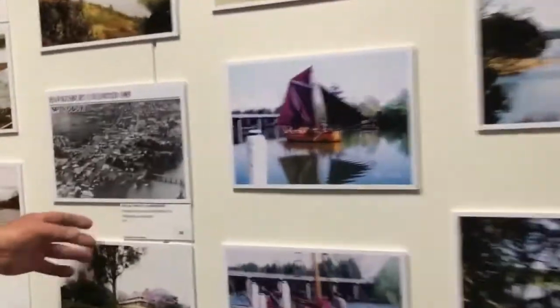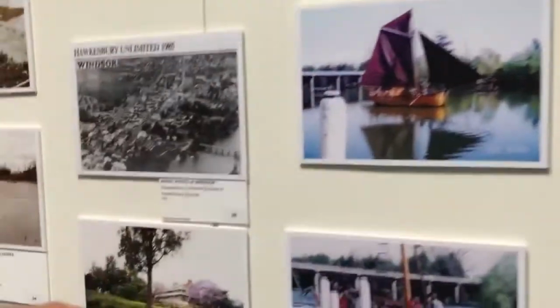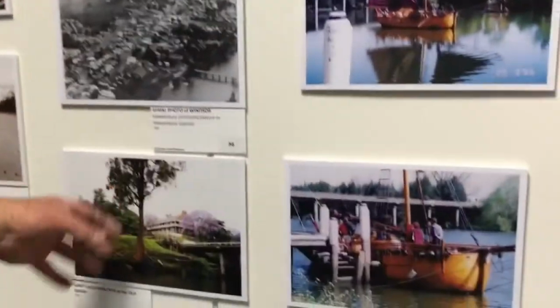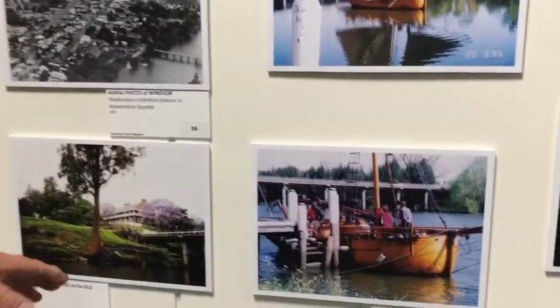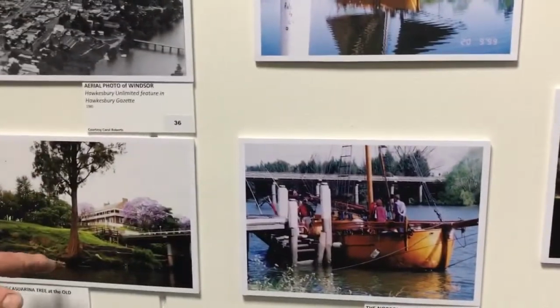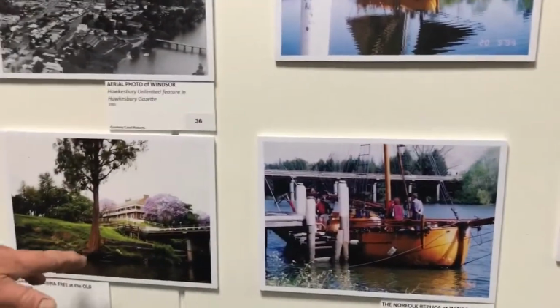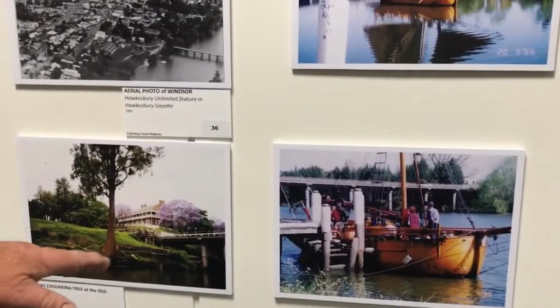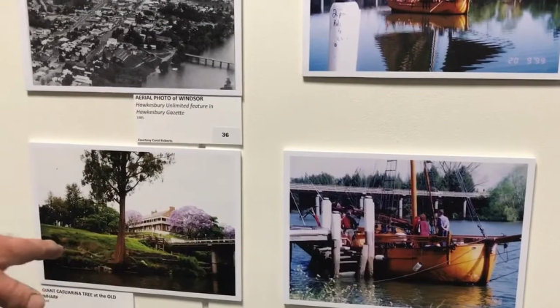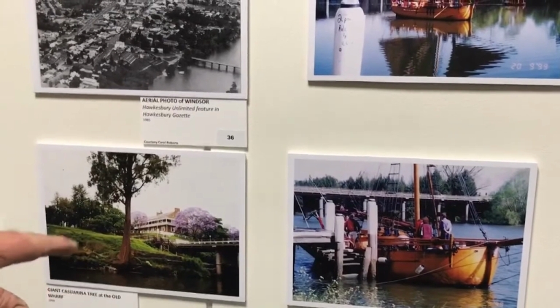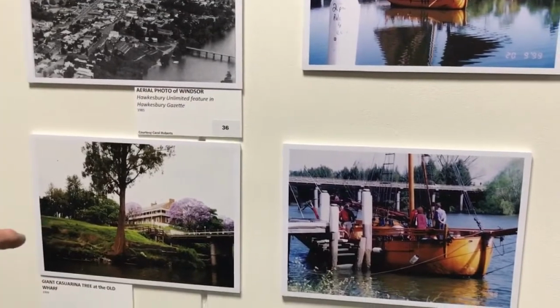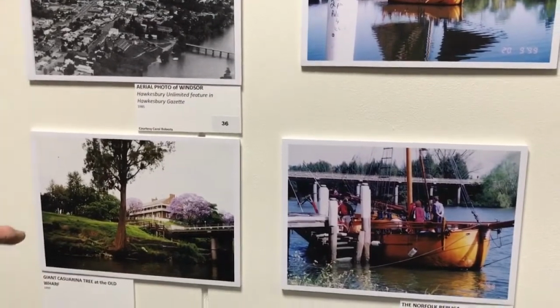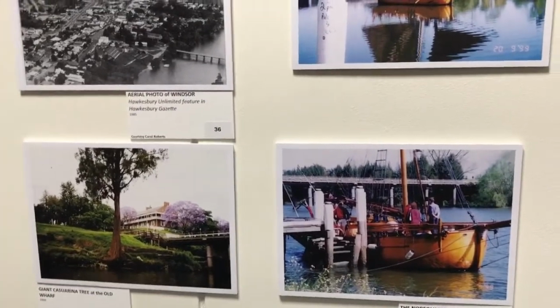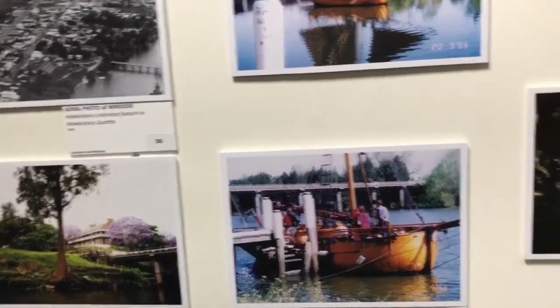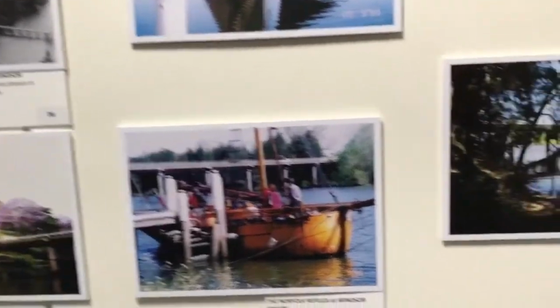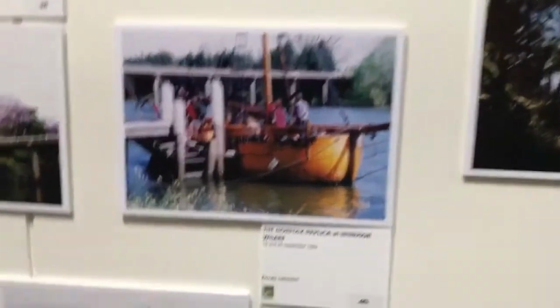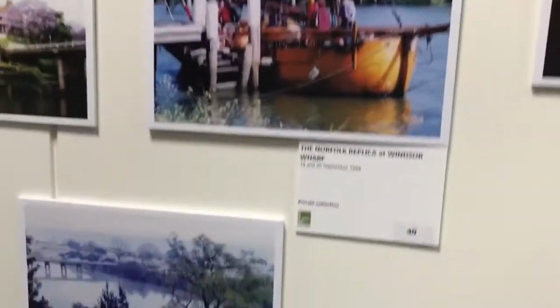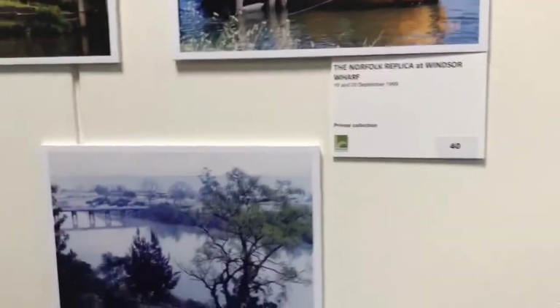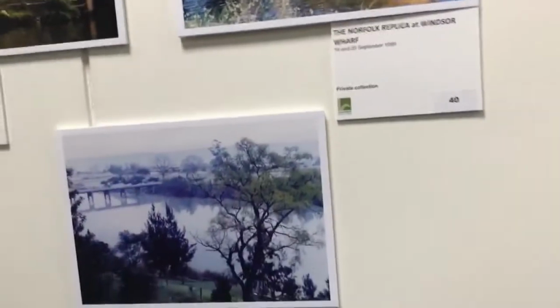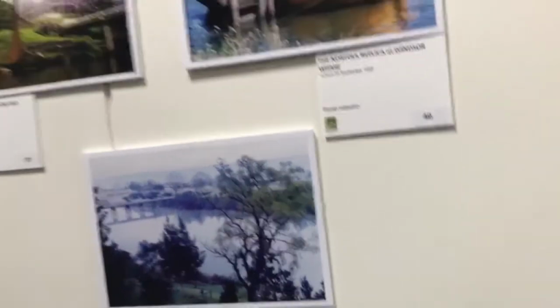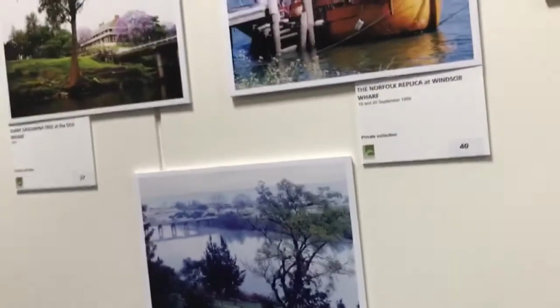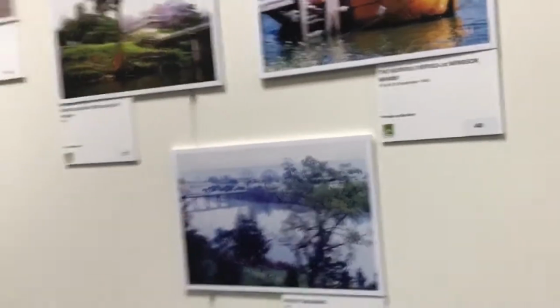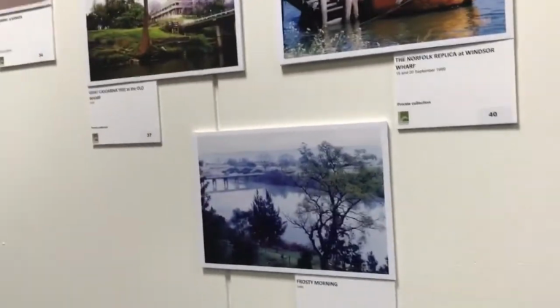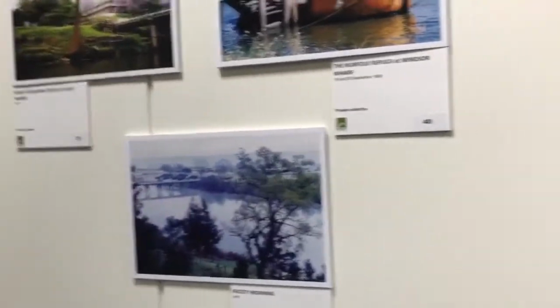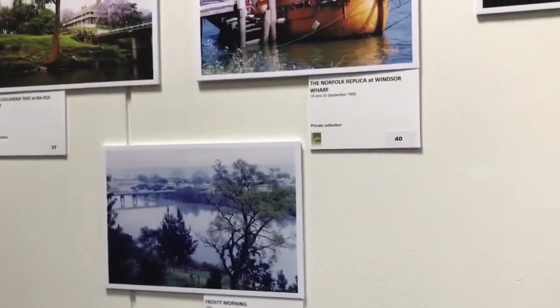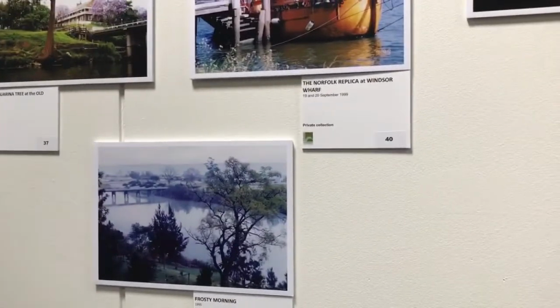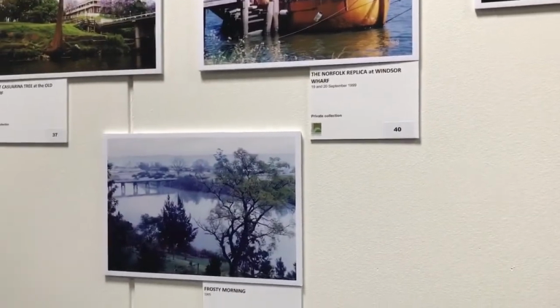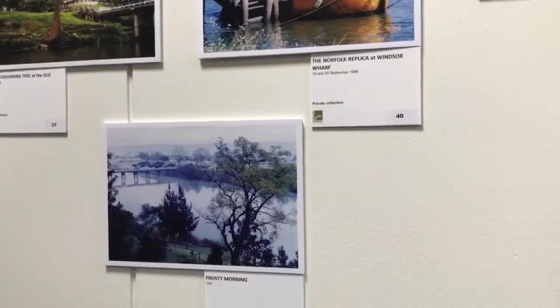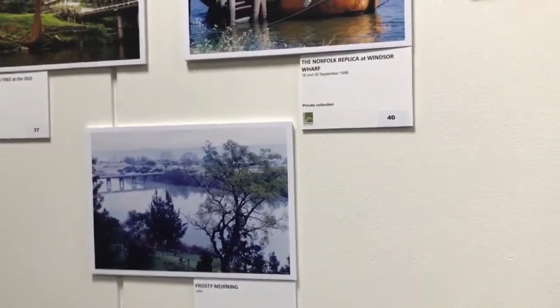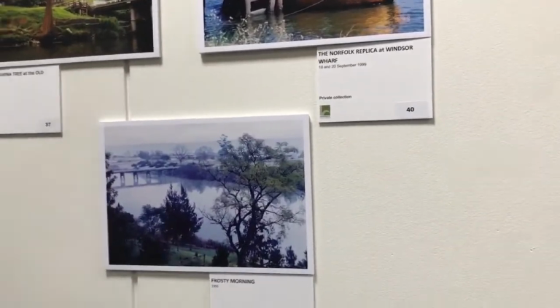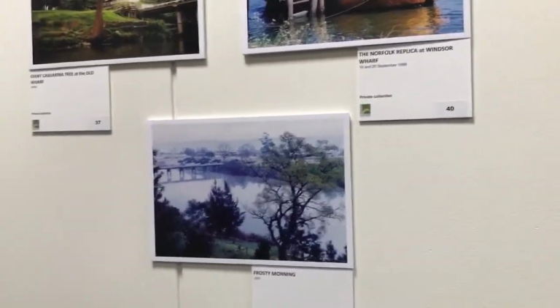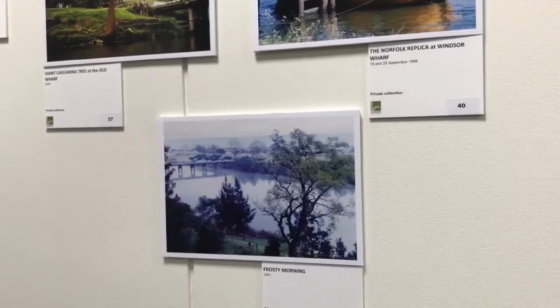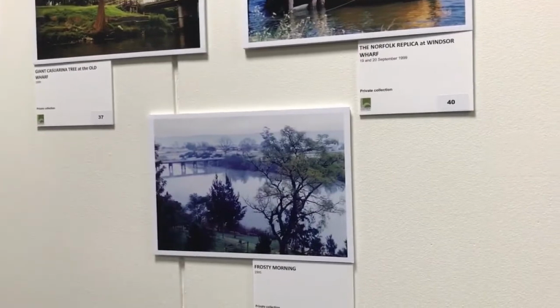Just nice photos — this beautiful big casuarina tree that got undermined and fell over at the old wharf, on a frosty morning. So many trees are growing up now — it's quite amazing, you lose the views.